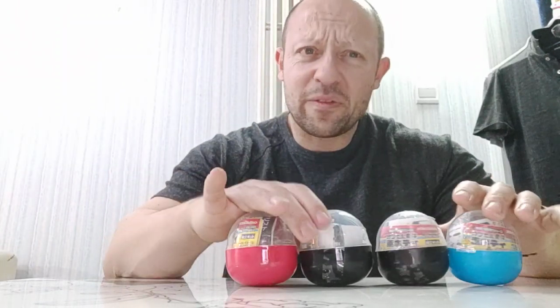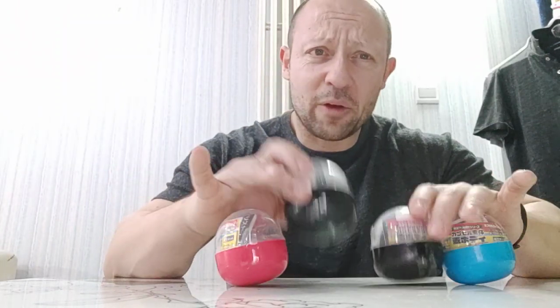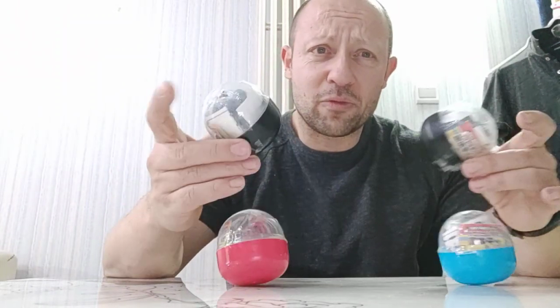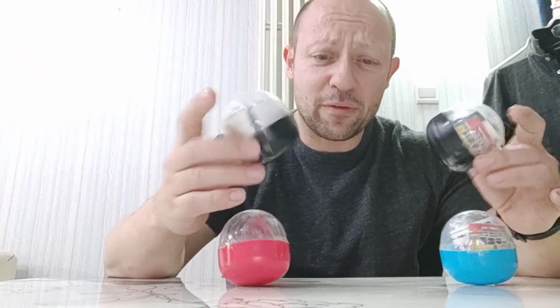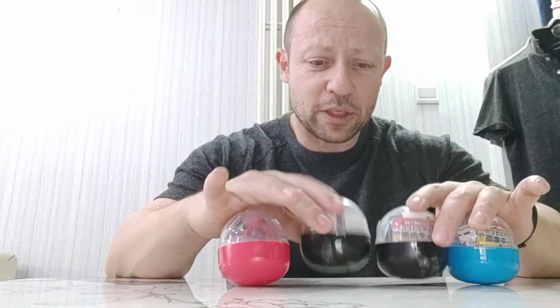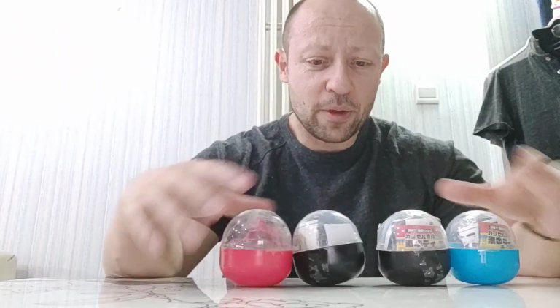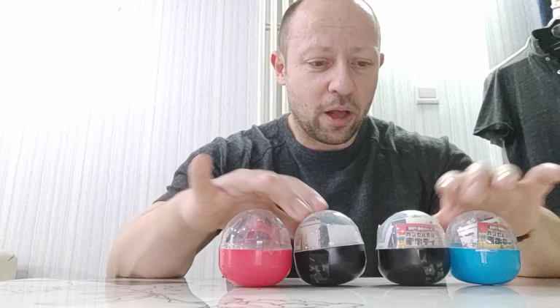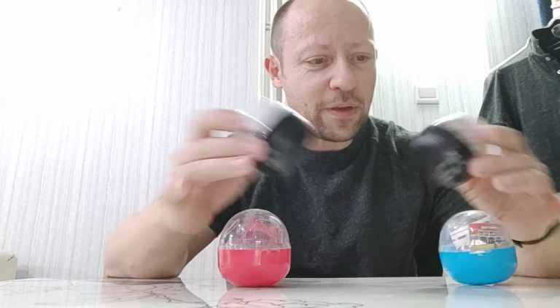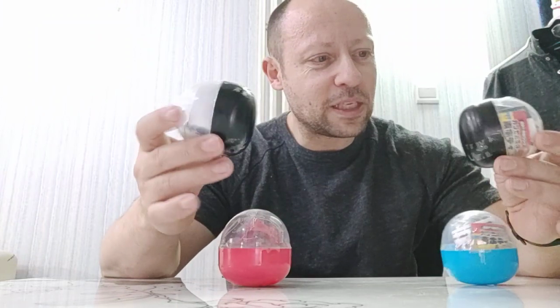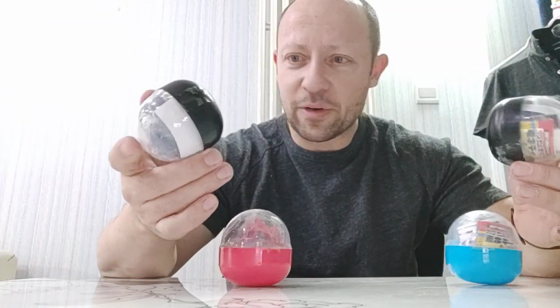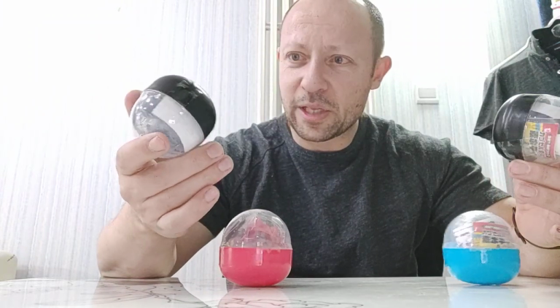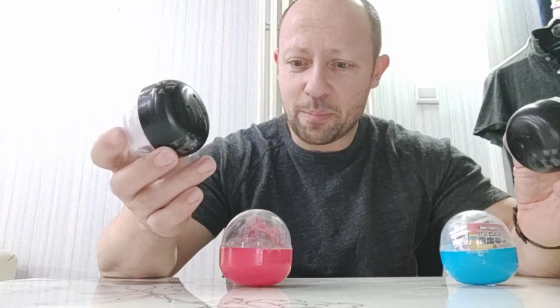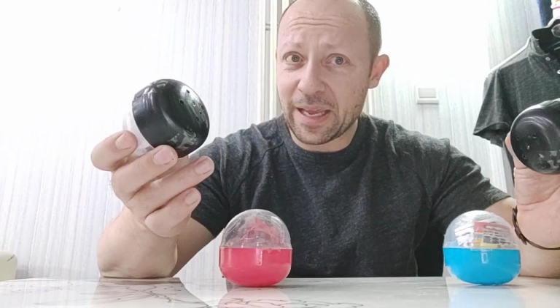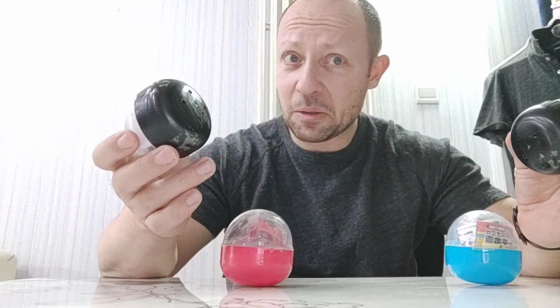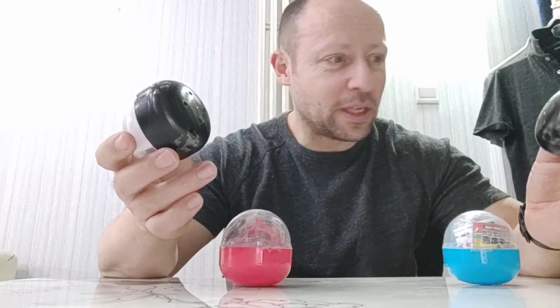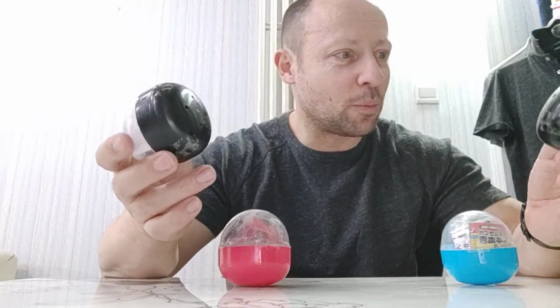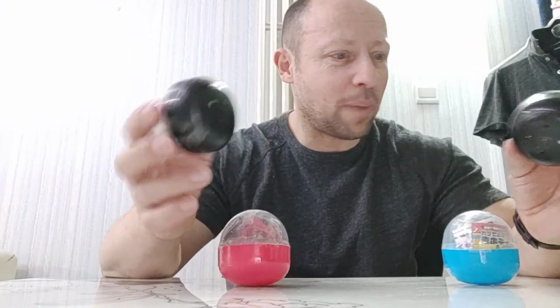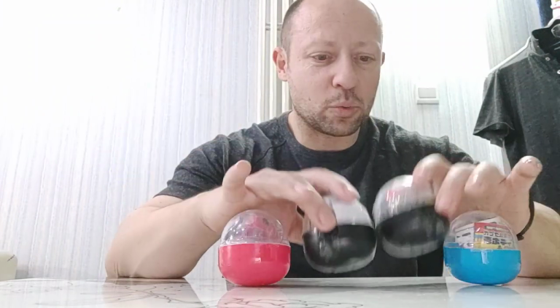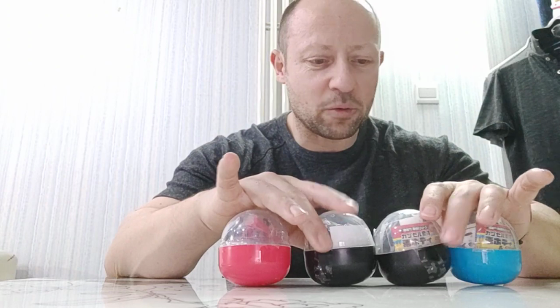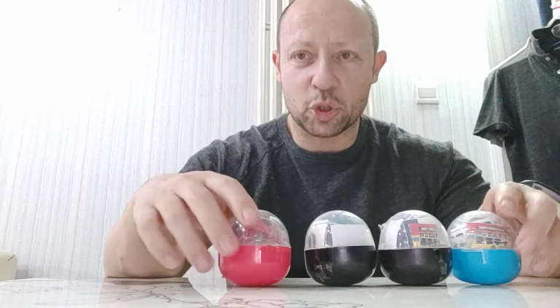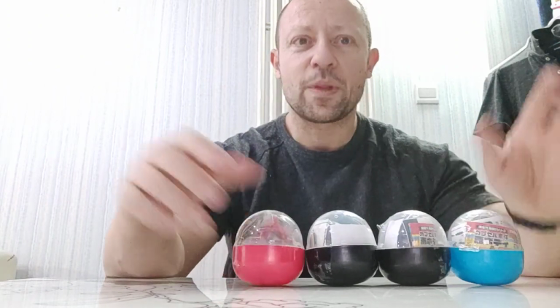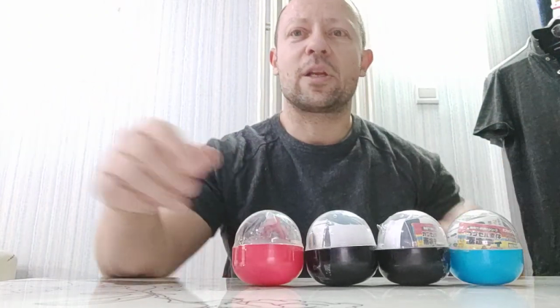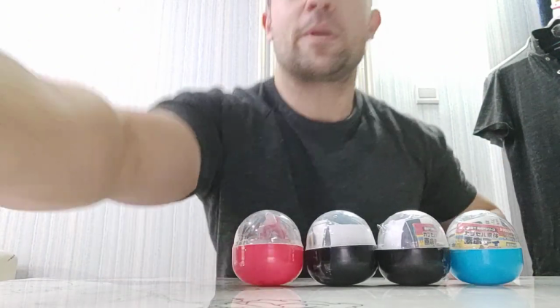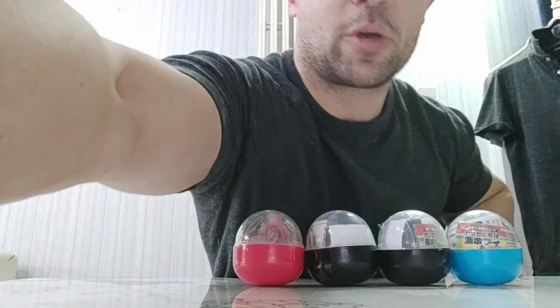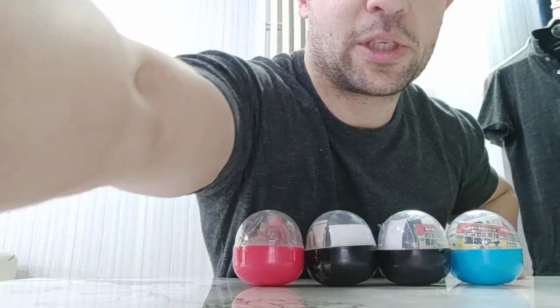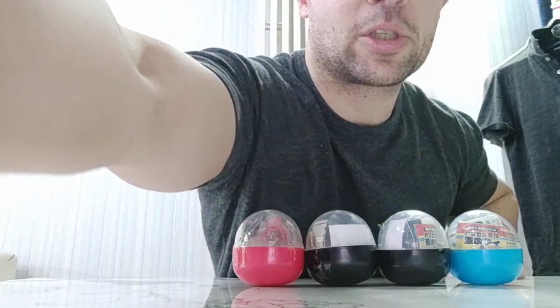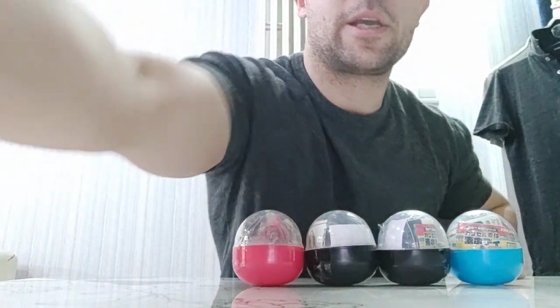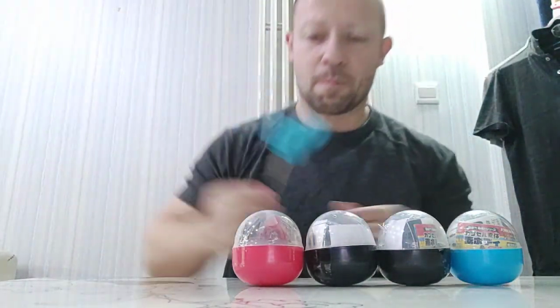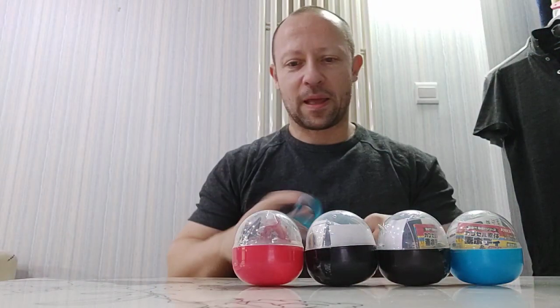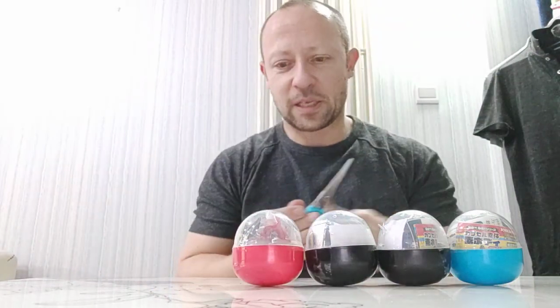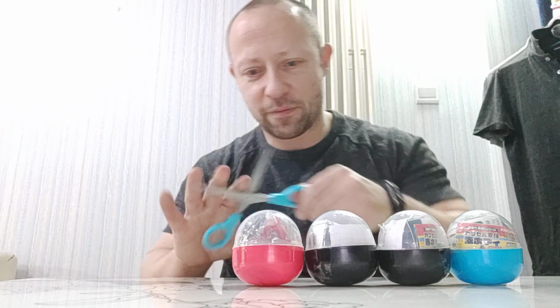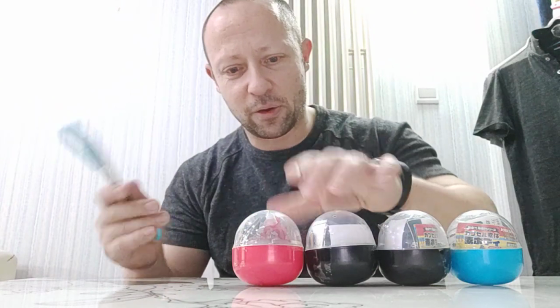To be fair, I'd much rather have four of these figures, but I think these might be rare because they're black — the black Scope Dog ones were the rare ones. I'm not sure, so let's open these up. I've got some scissors here, let's have a look.